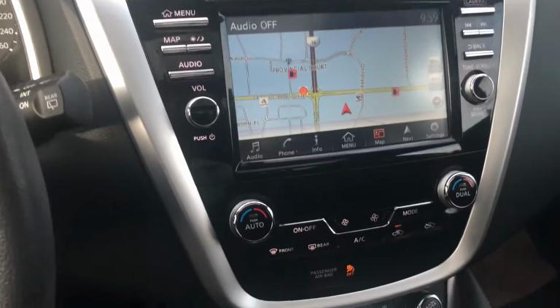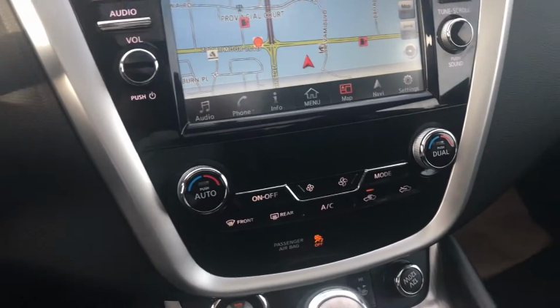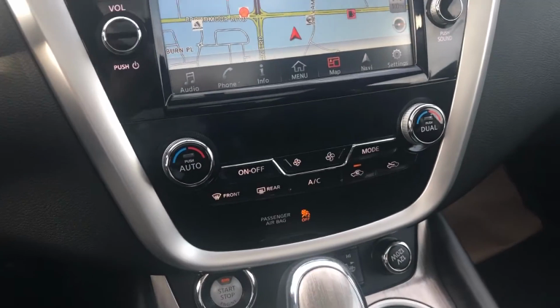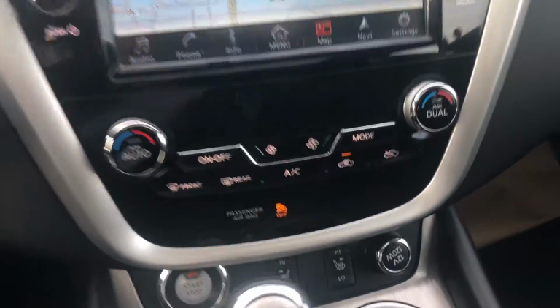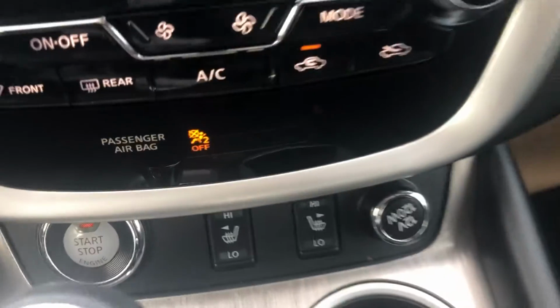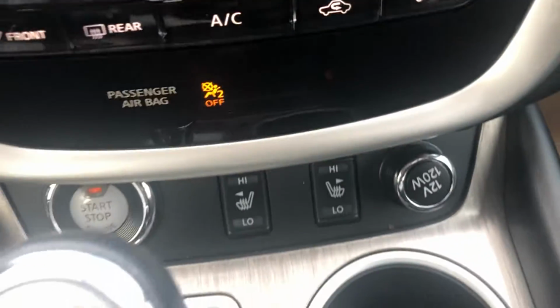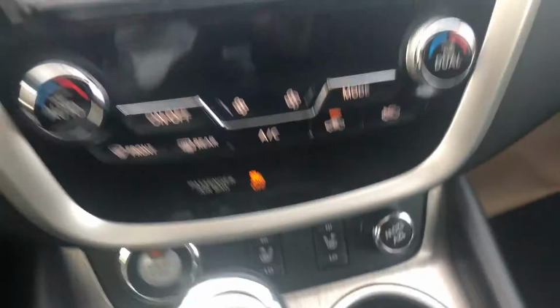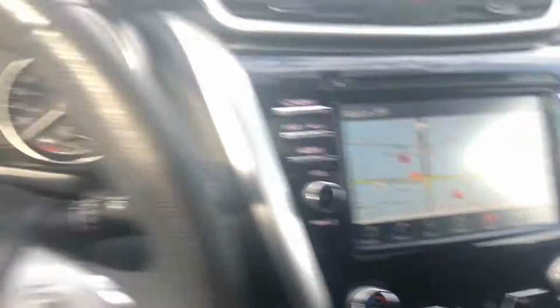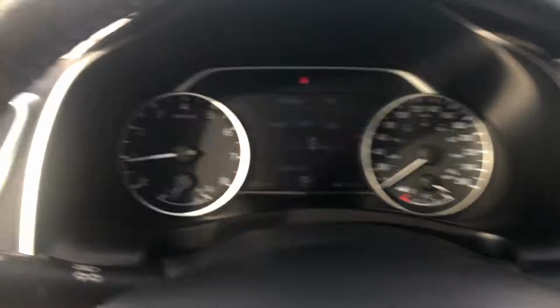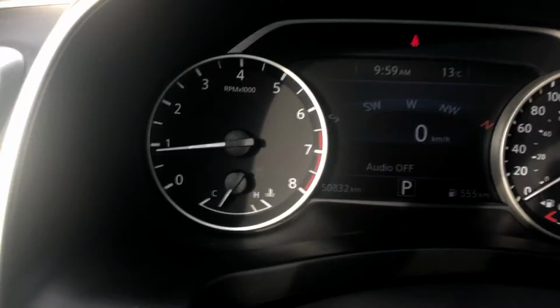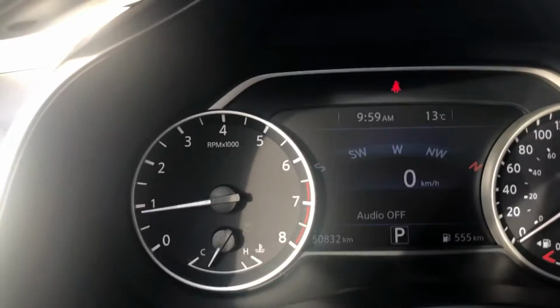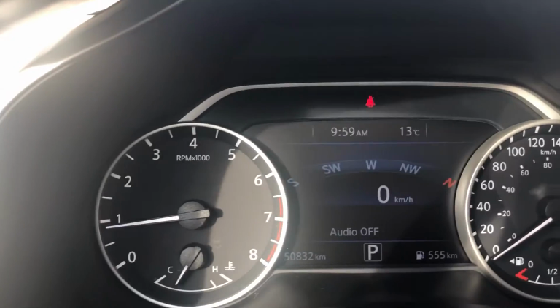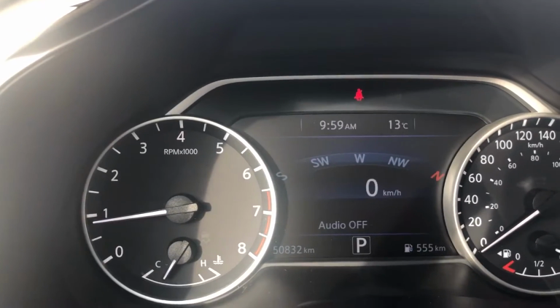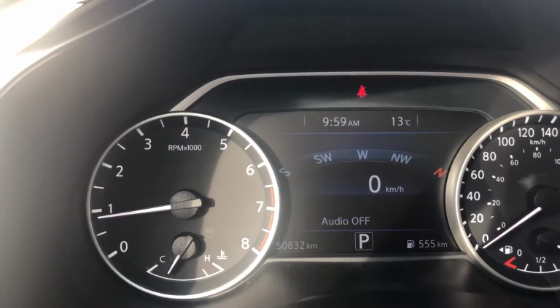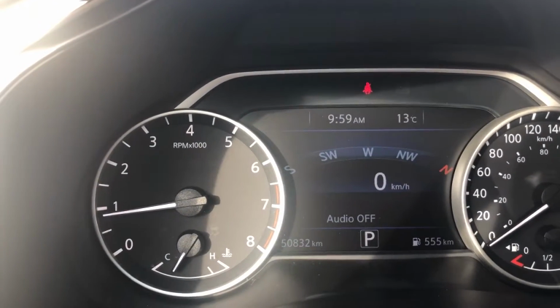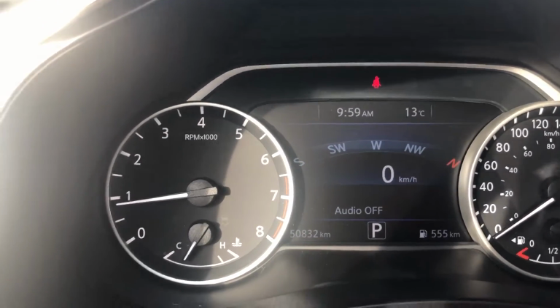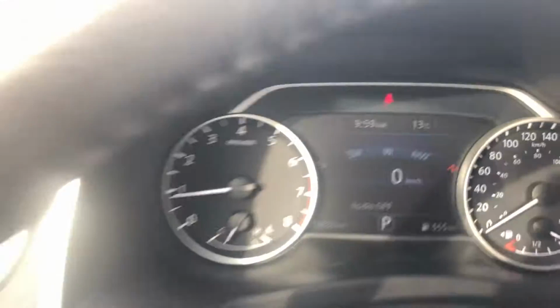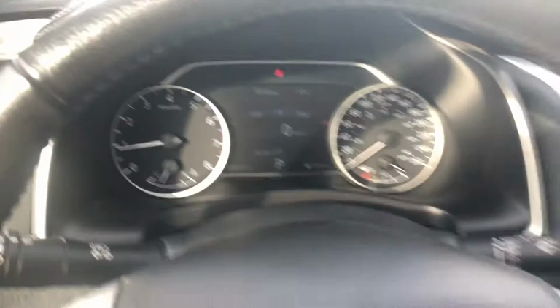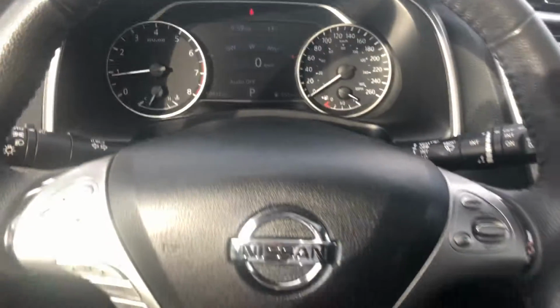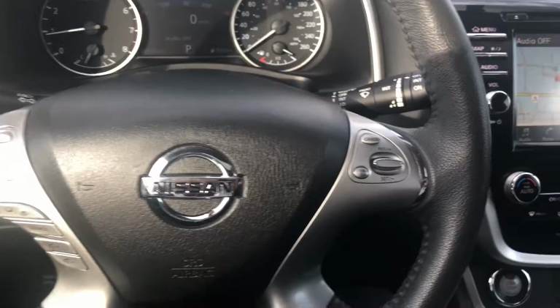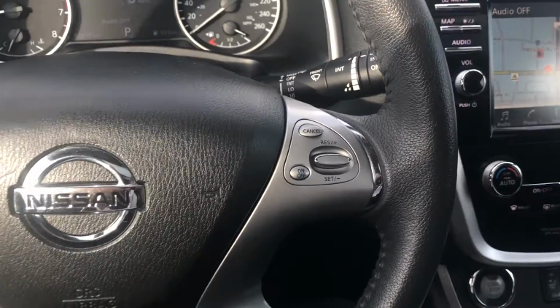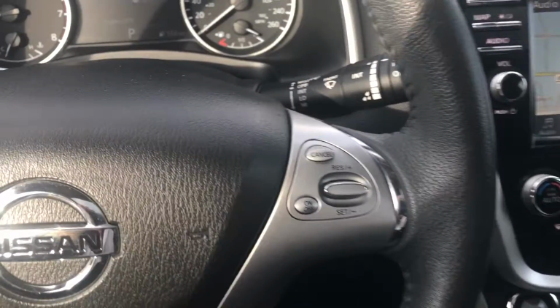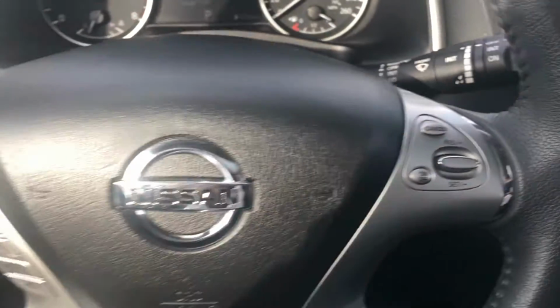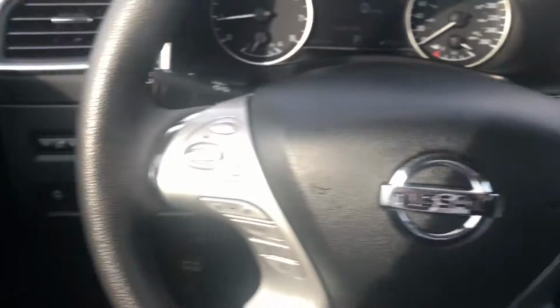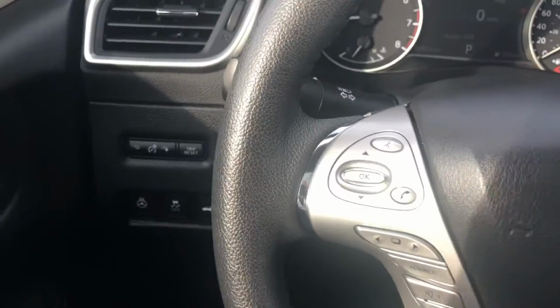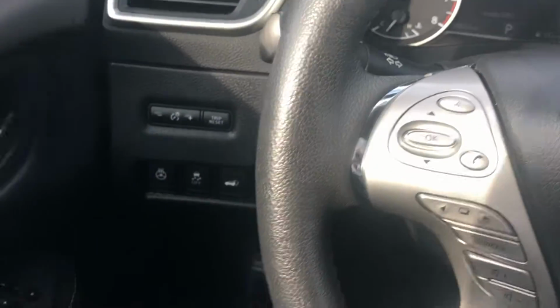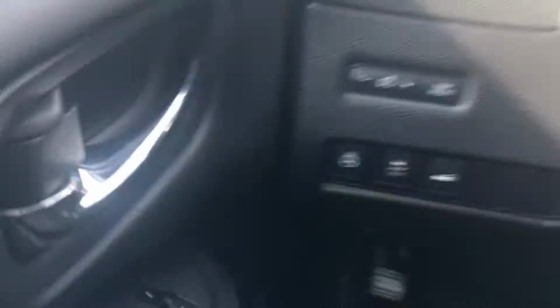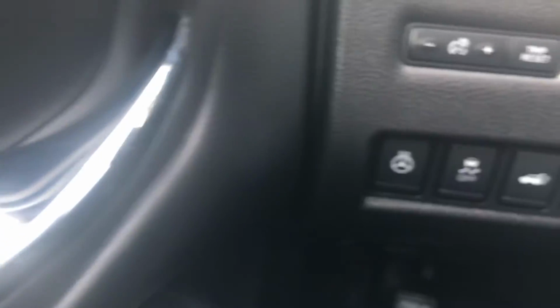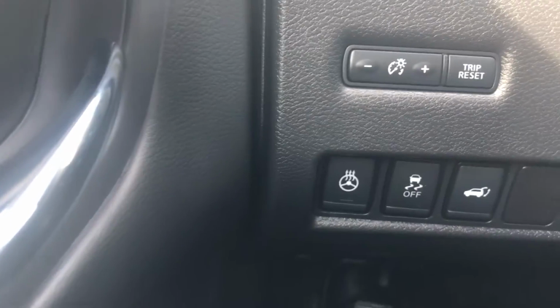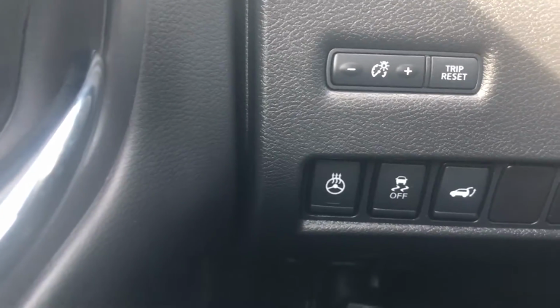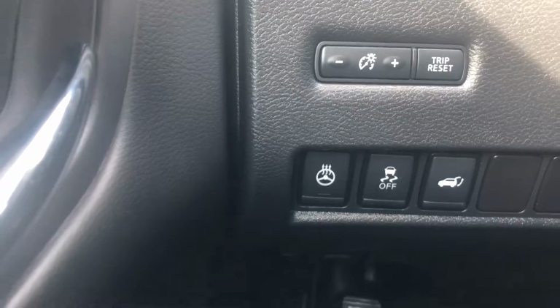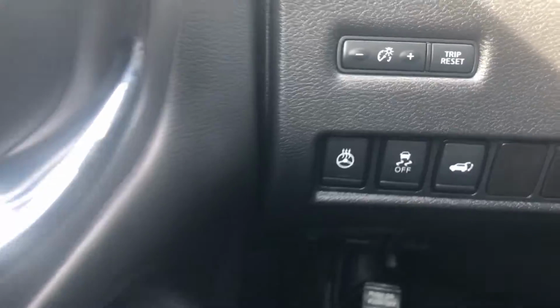You've got your dual climate control, heated seats, great kilometers on this car, cruise control, Bluetooth, and you've got your heated steering wheel as well.